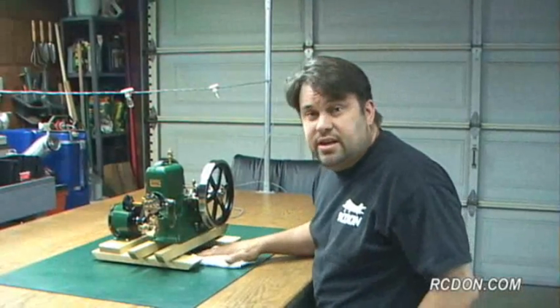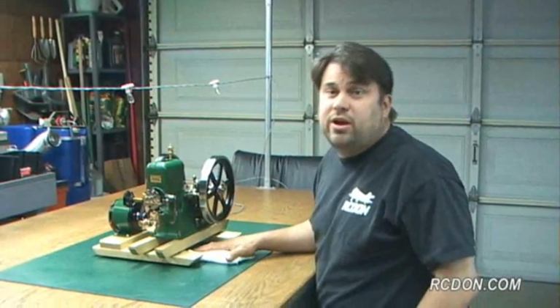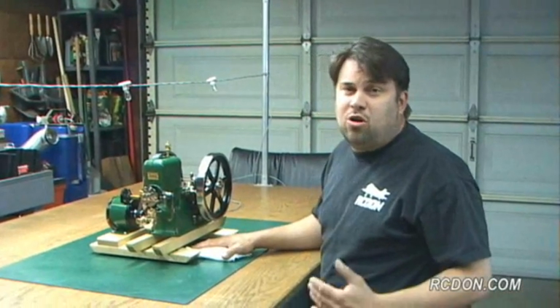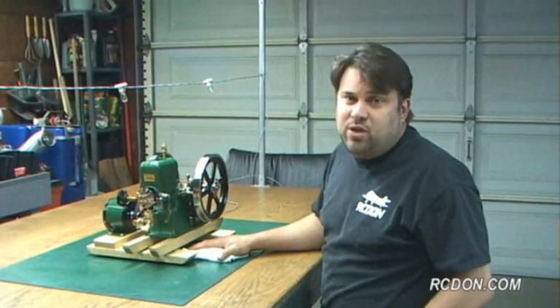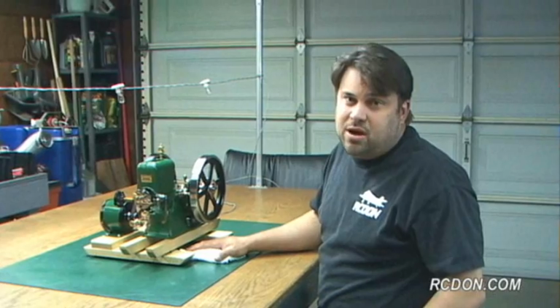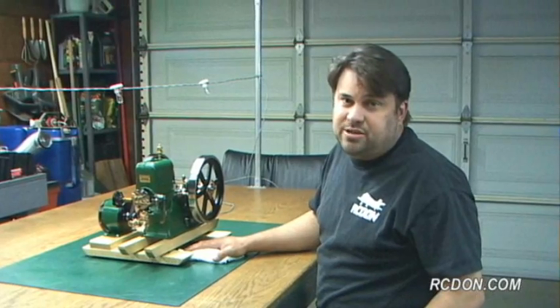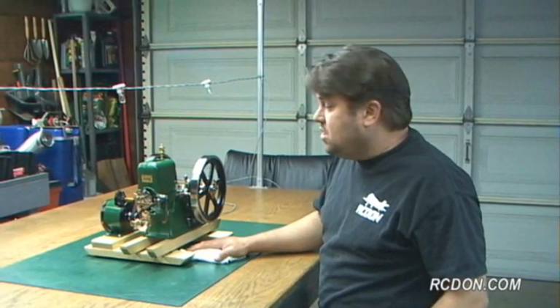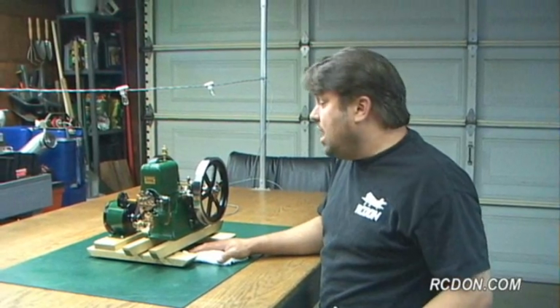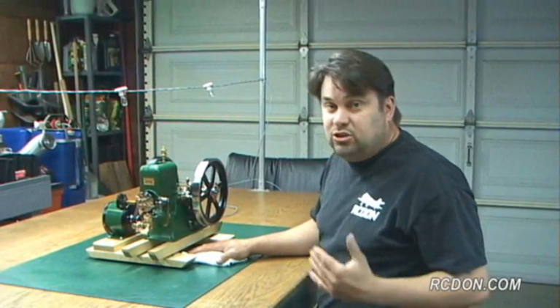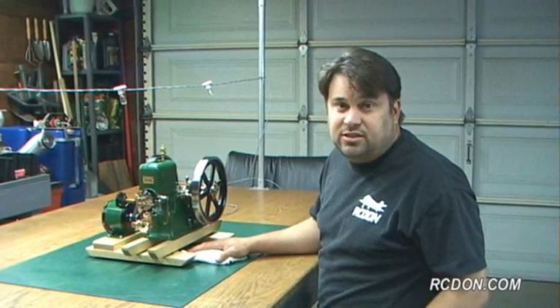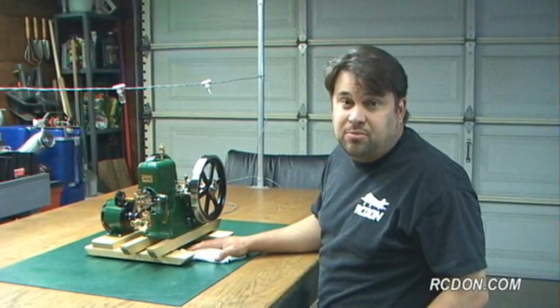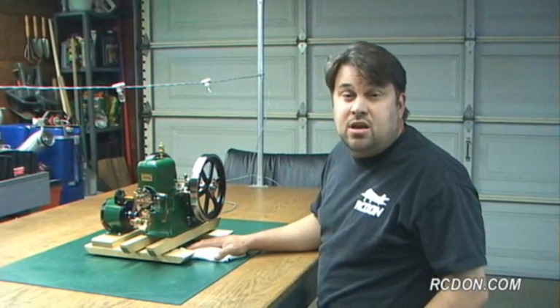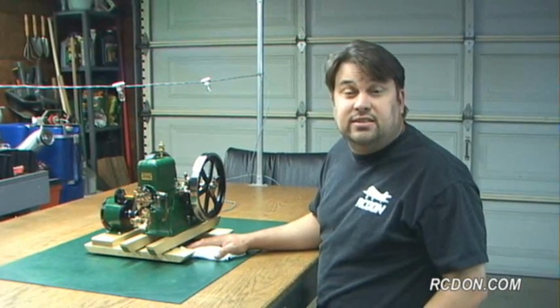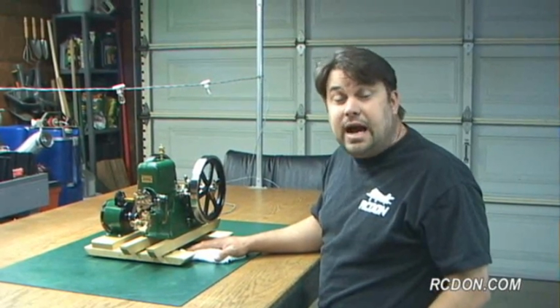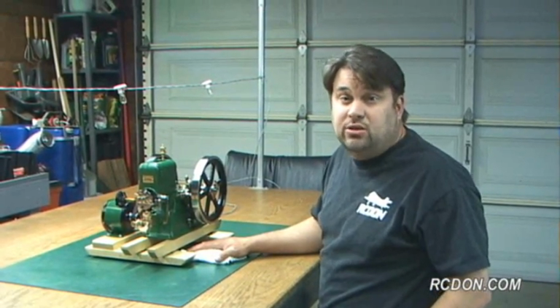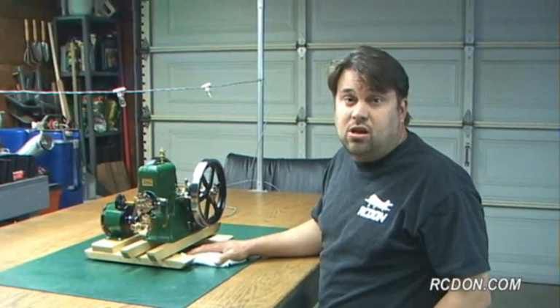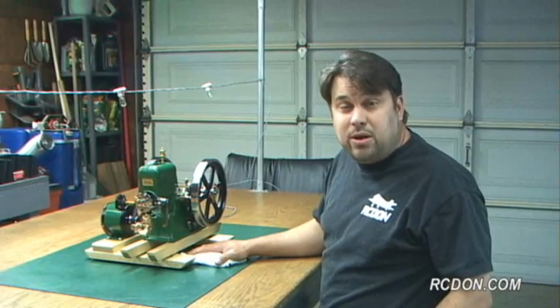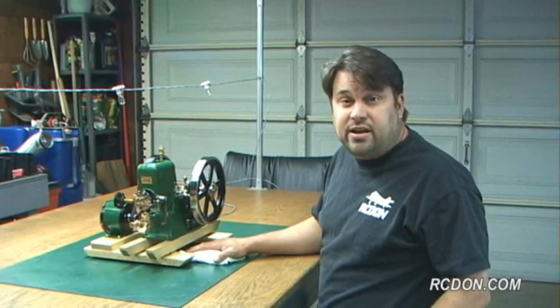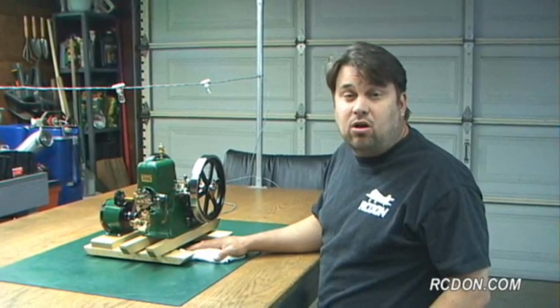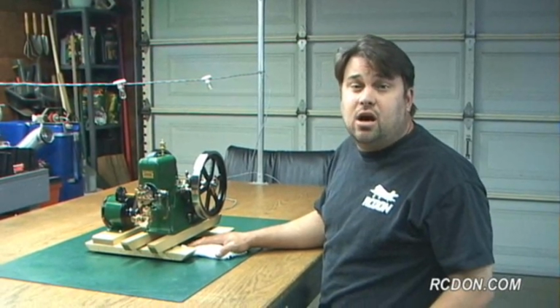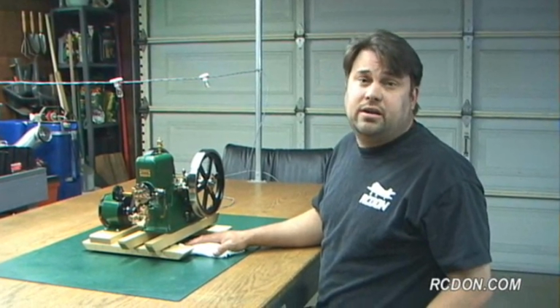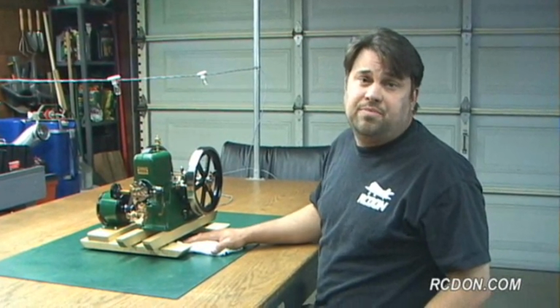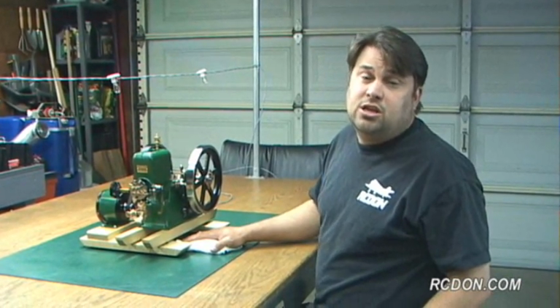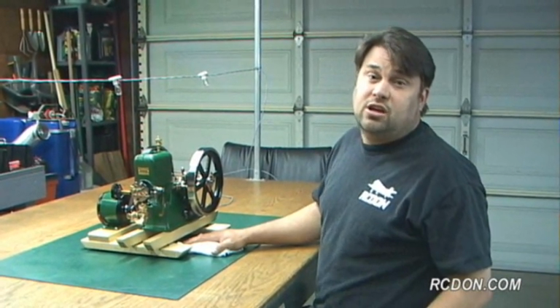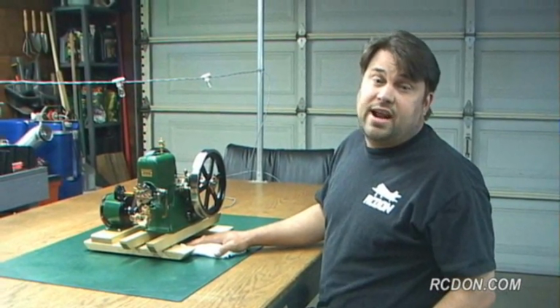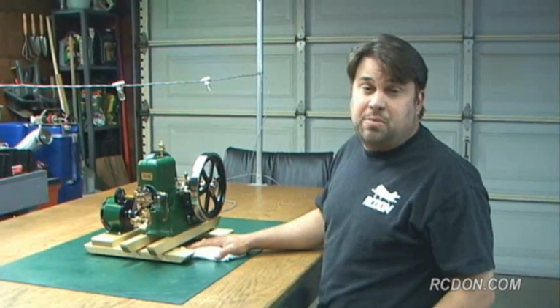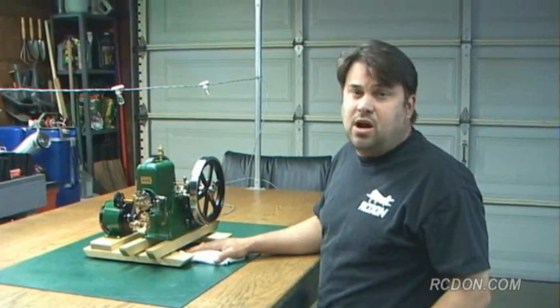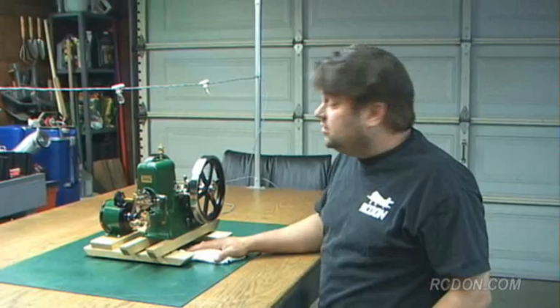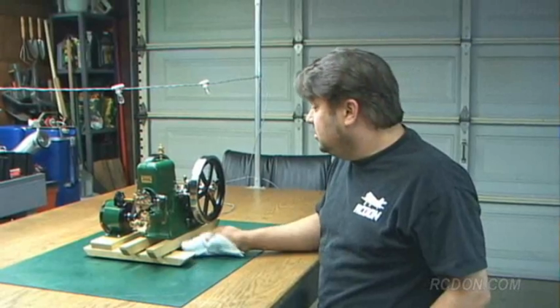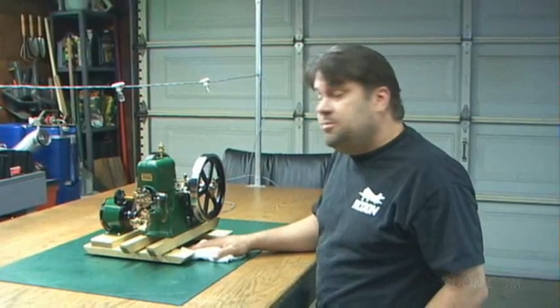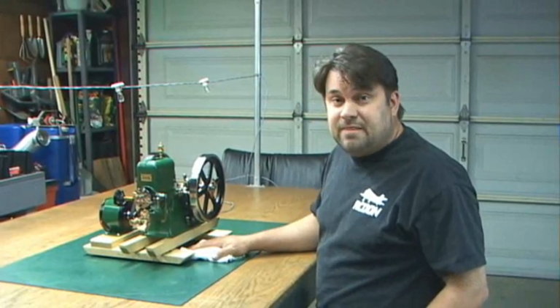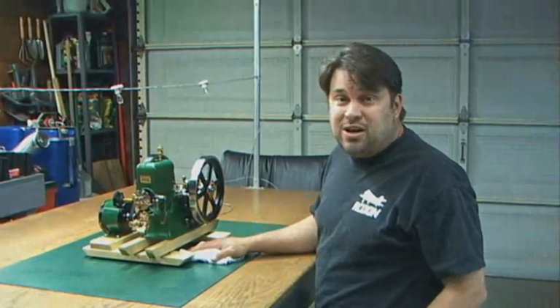If you want to know more about the Red Wing model engine or how I constructed this model, you can see the entire build article on my website at rcdon.com. Just look under Experimental Projects. Thanks for watching!